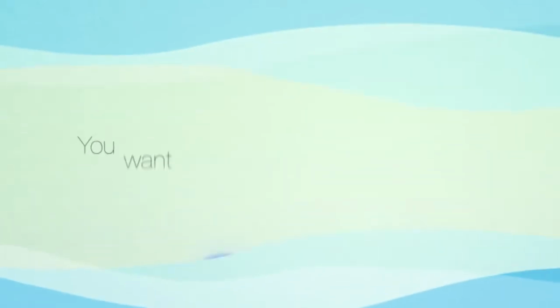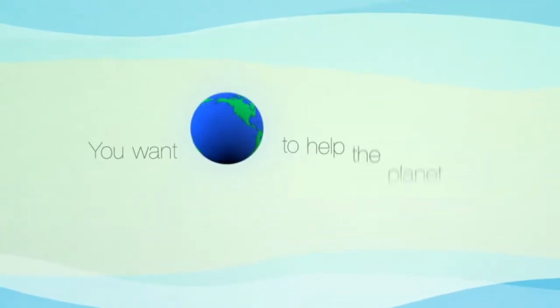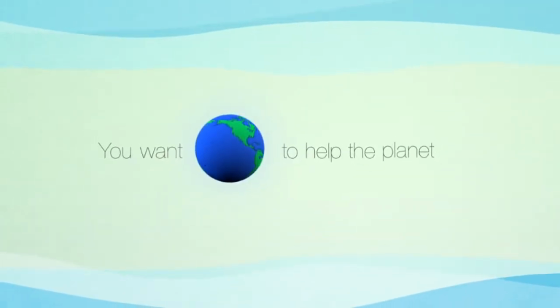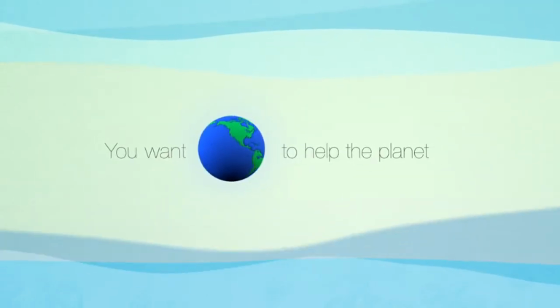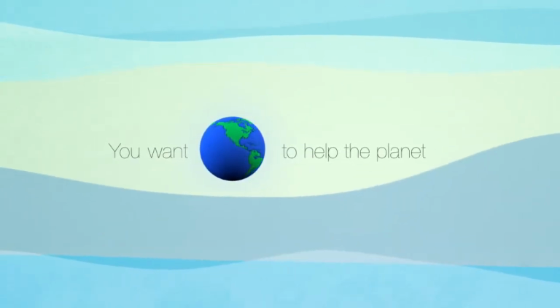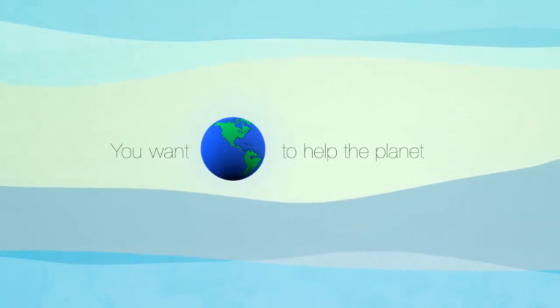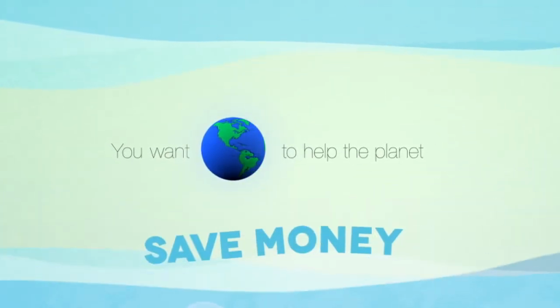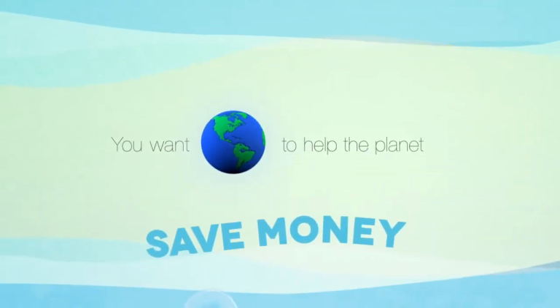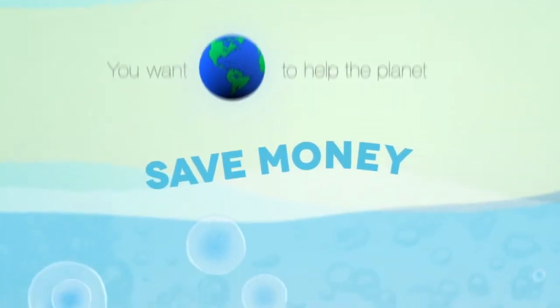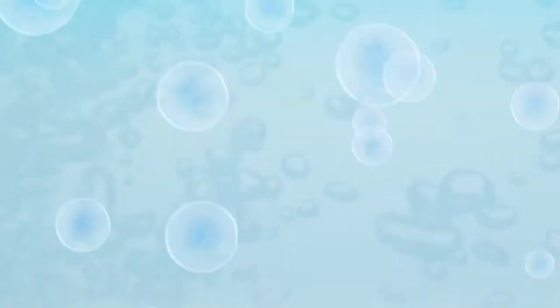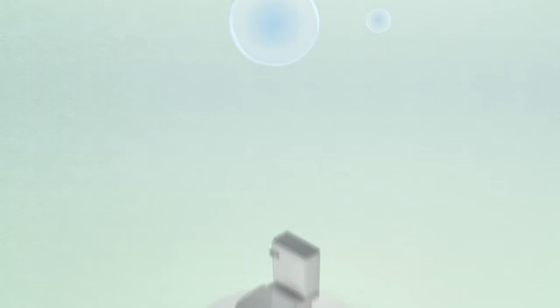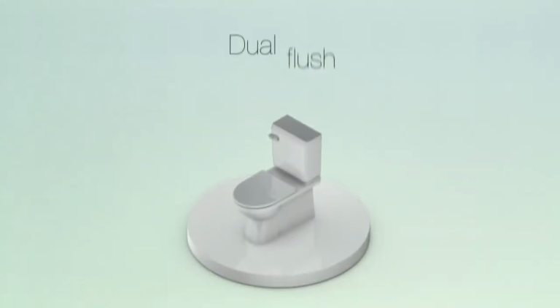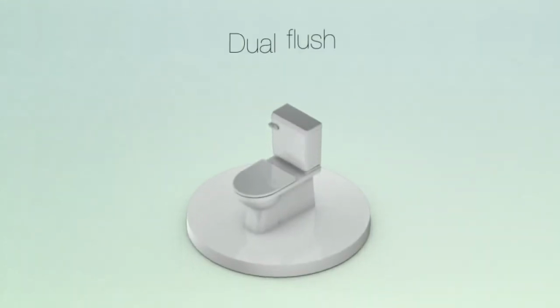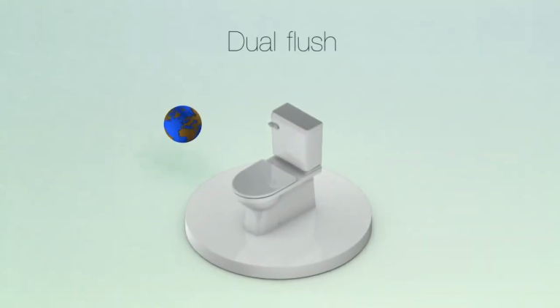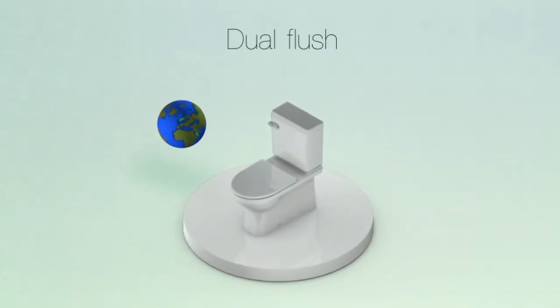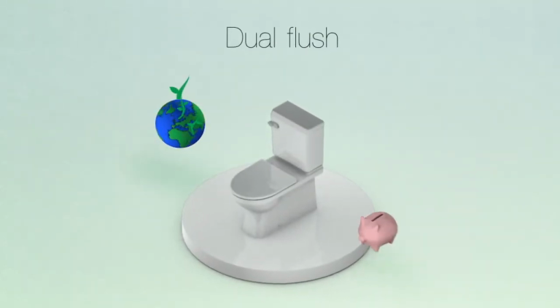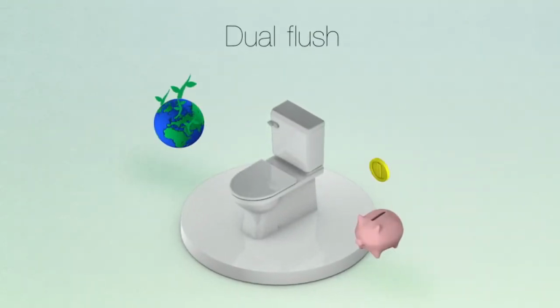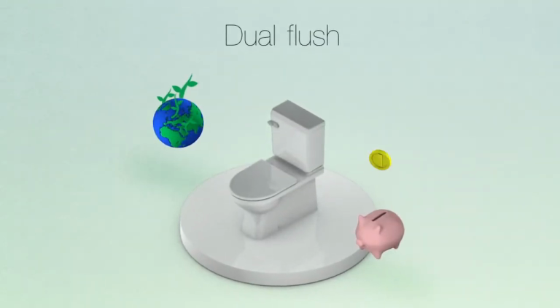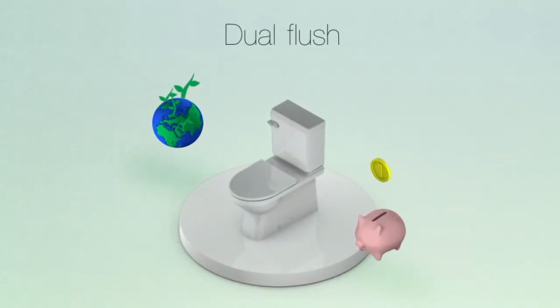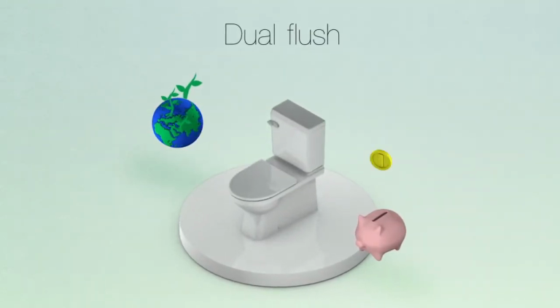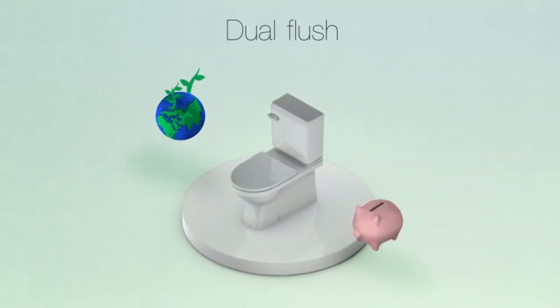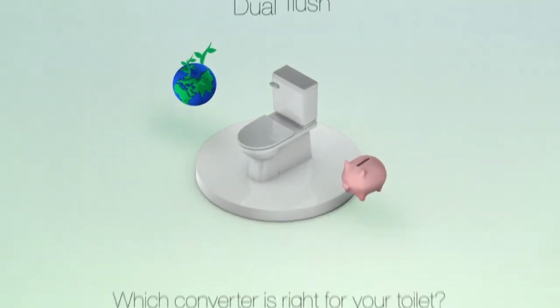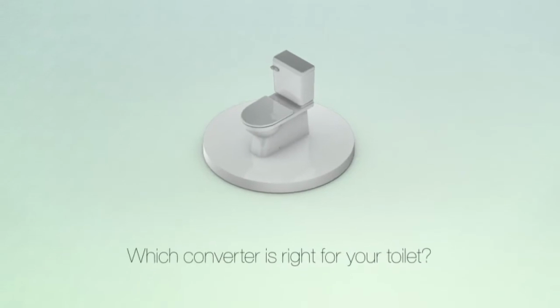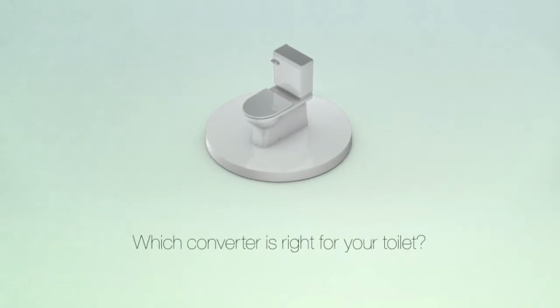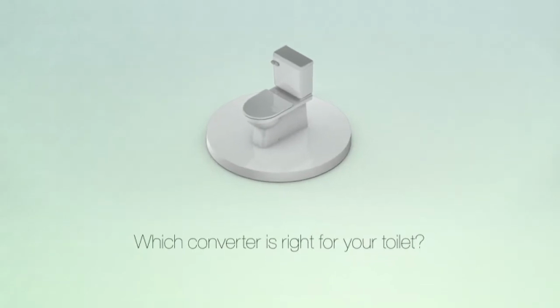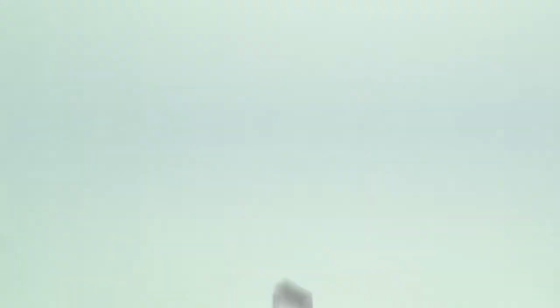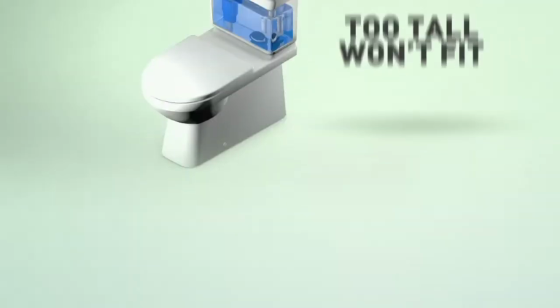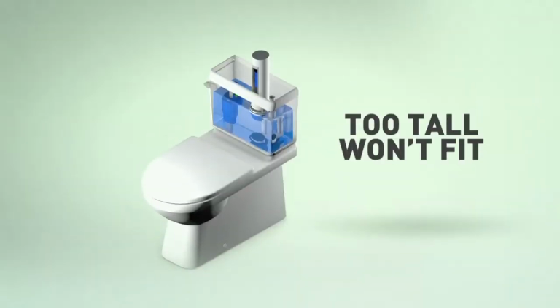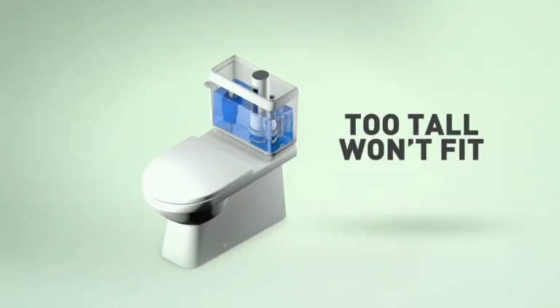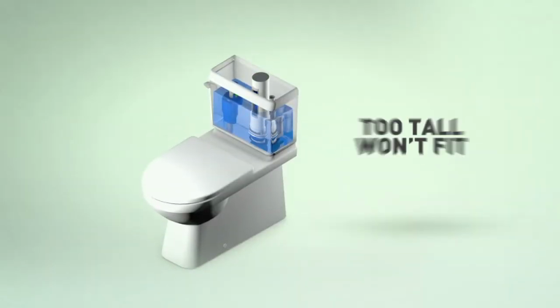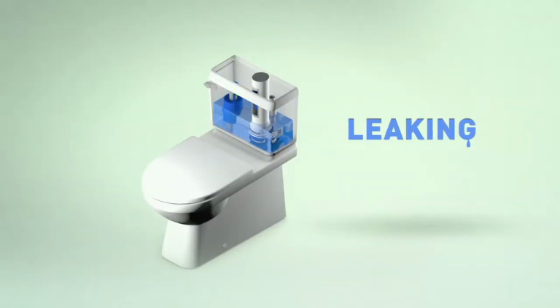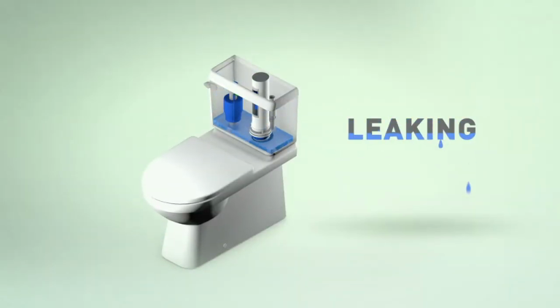You want to help the planet, conserve water, and save money. Converting your toilet to dual flush is an eco-friendly and economical solution. But which converter is right for your toilet? The wrong one either won't fit or might cause leaking.